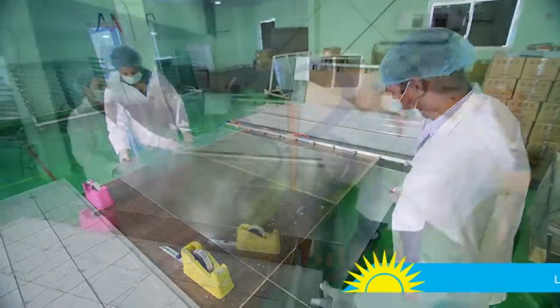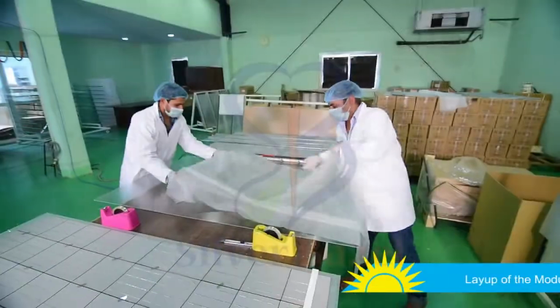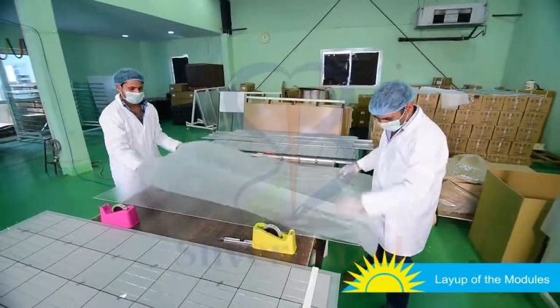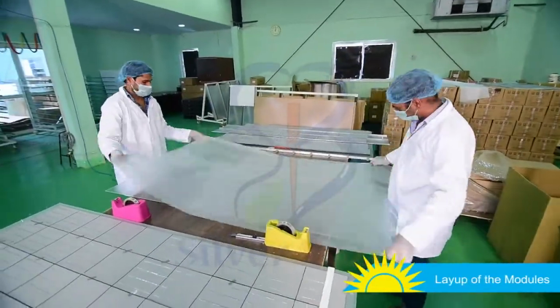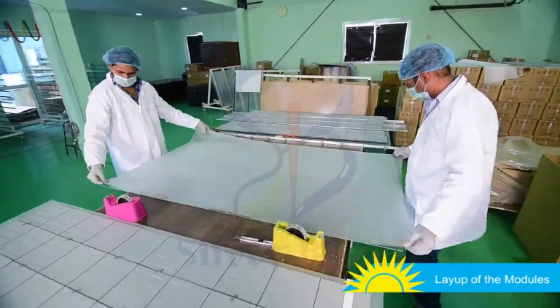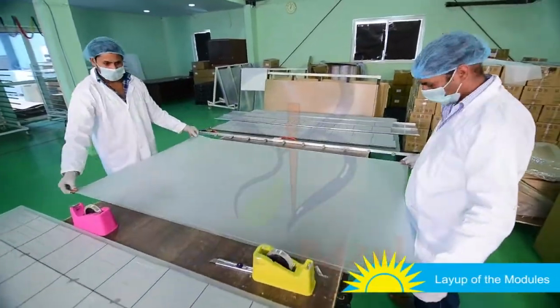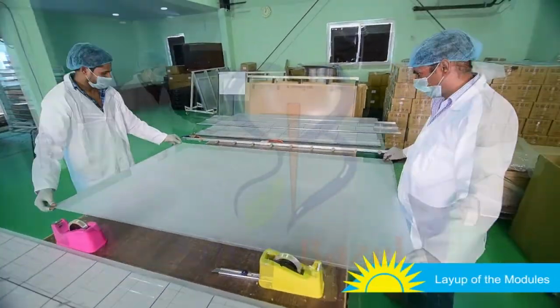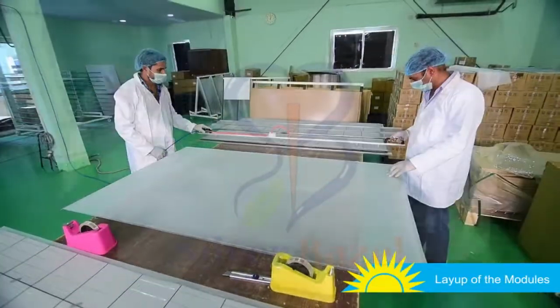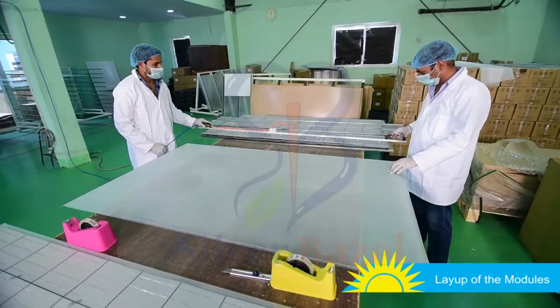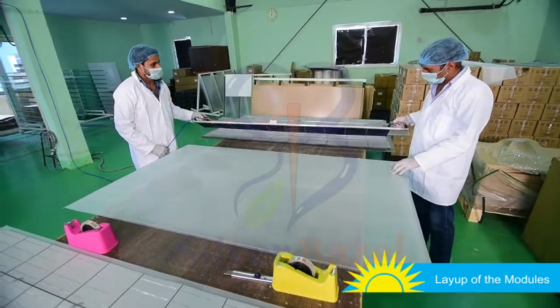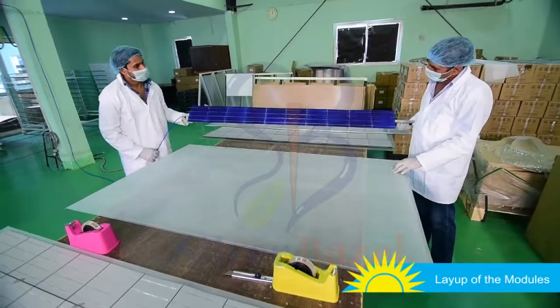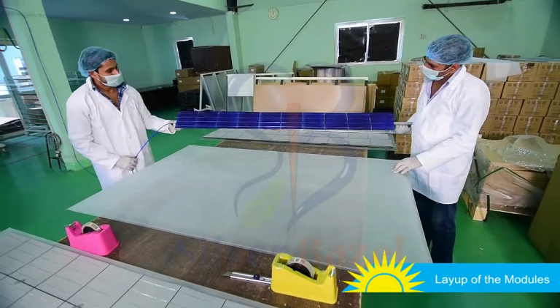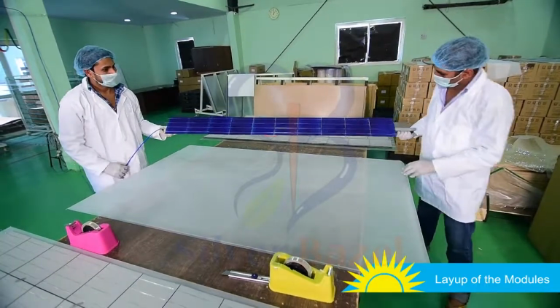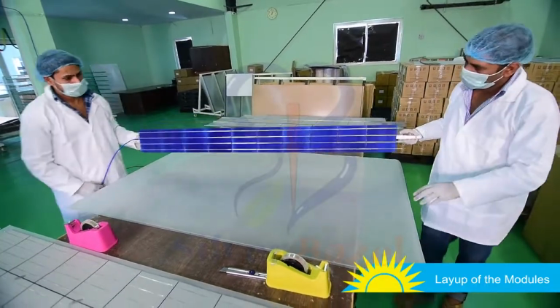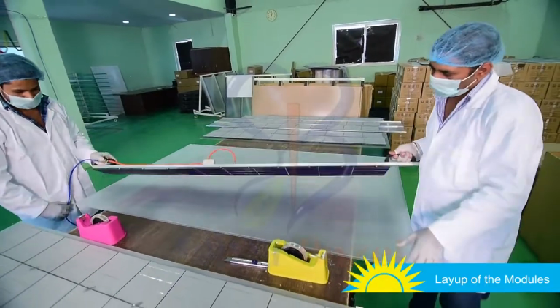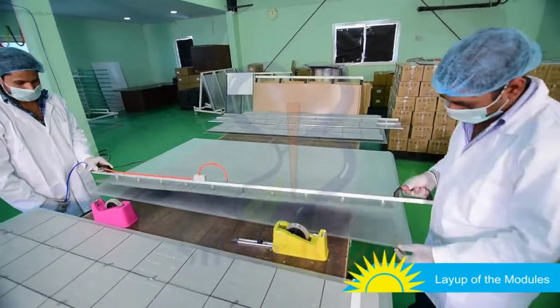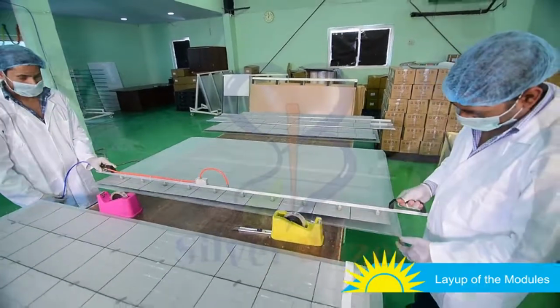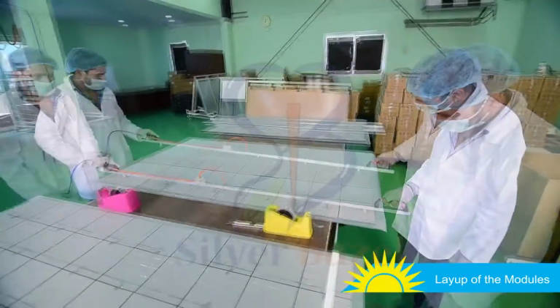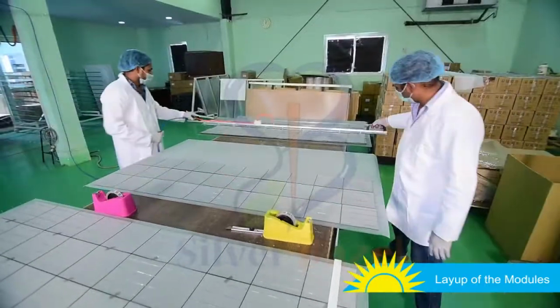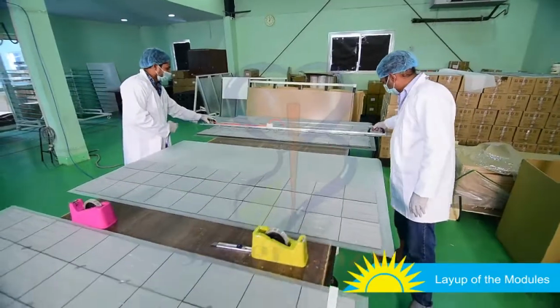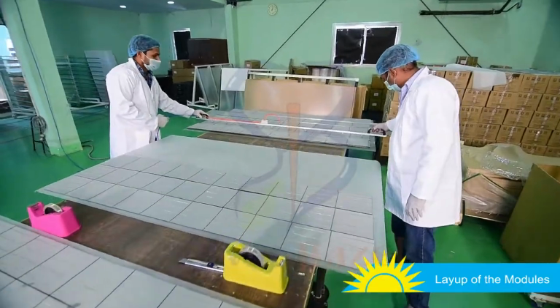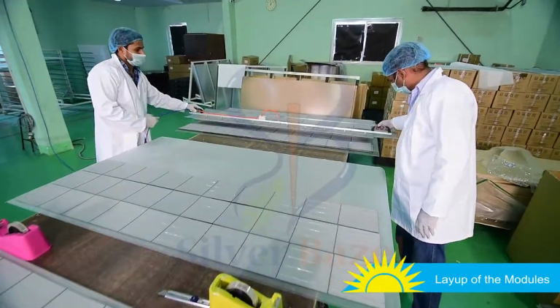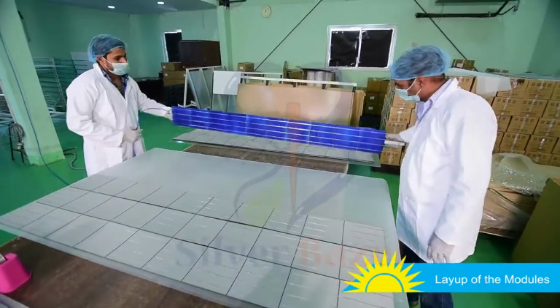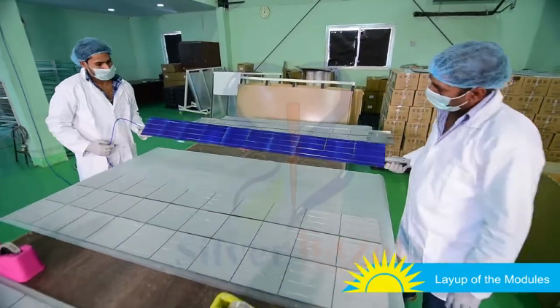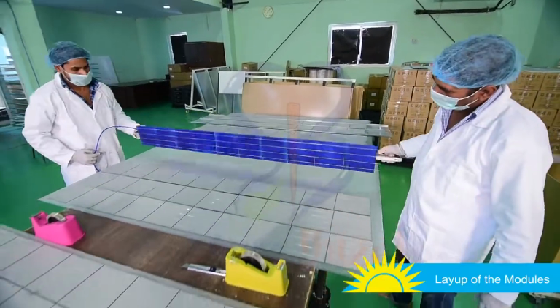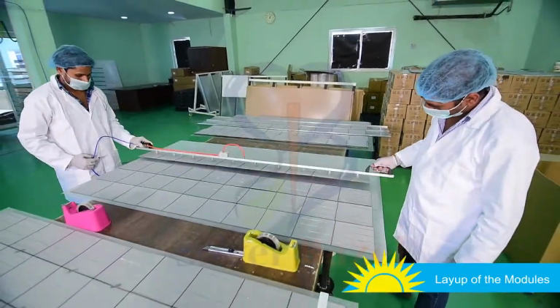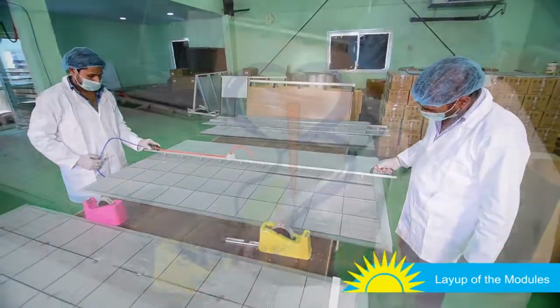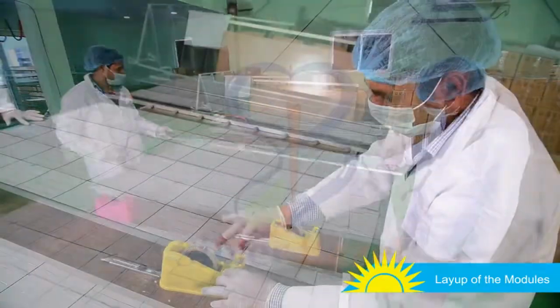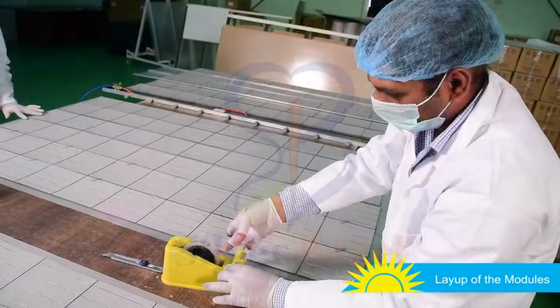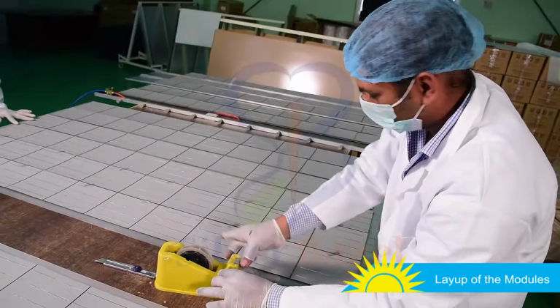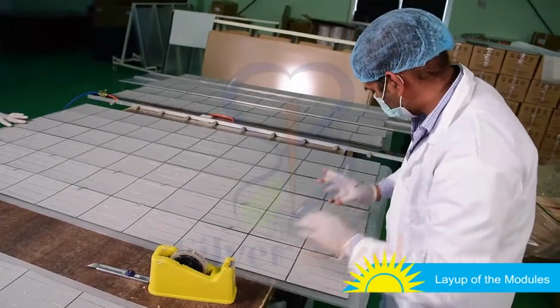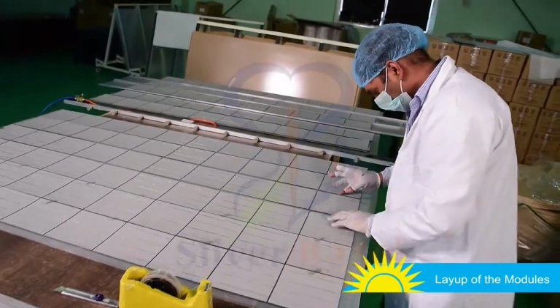An EVA is used to cover the glass panel surface. Each string of solar cells is laid over this surface with correct spacing and alignment and are connected together. Adhesive tapes are used to keep the alignment intact temporarily.